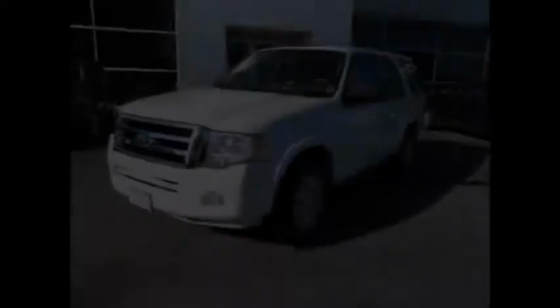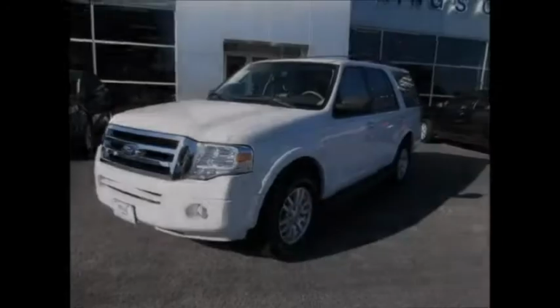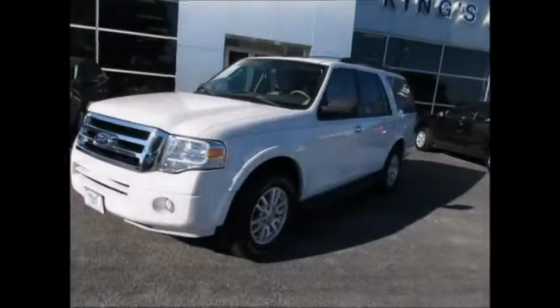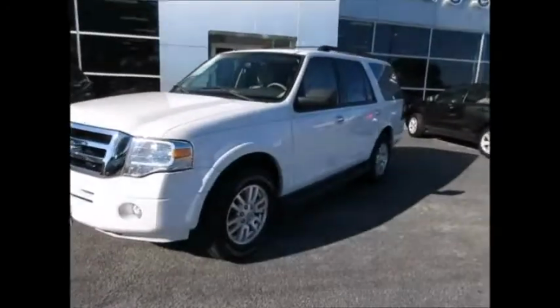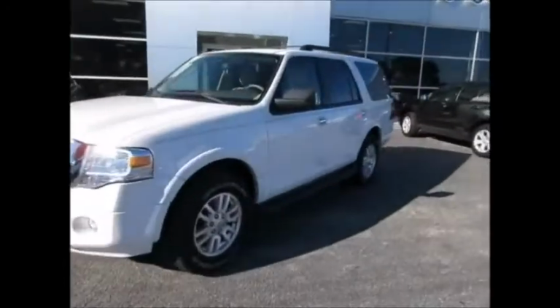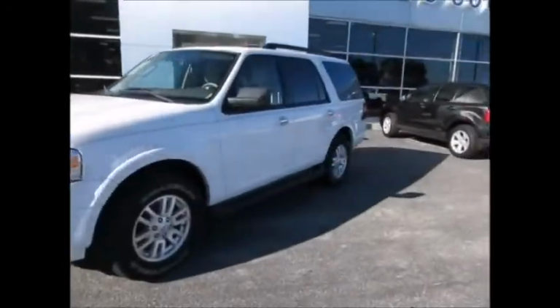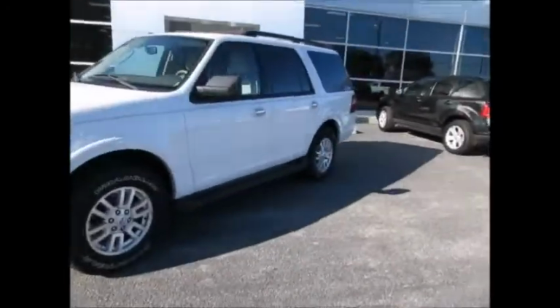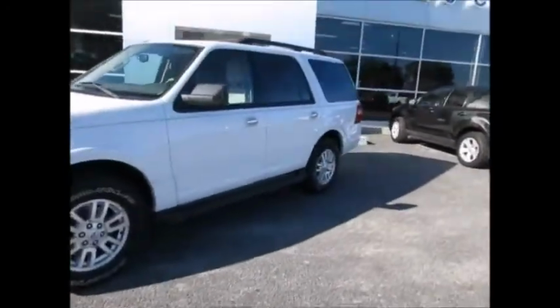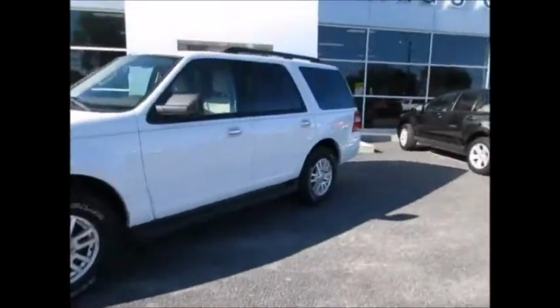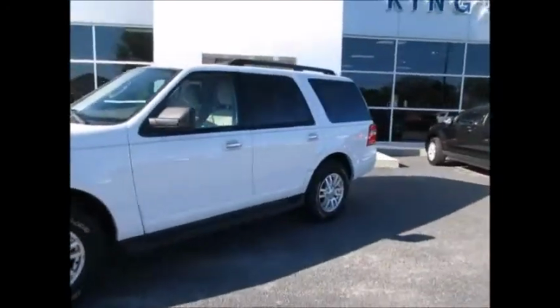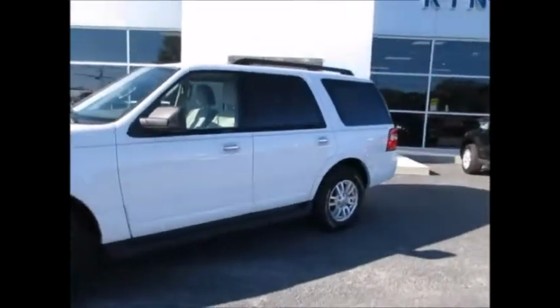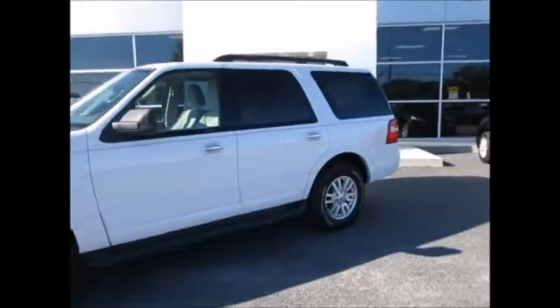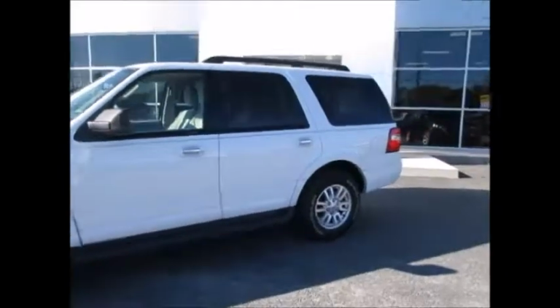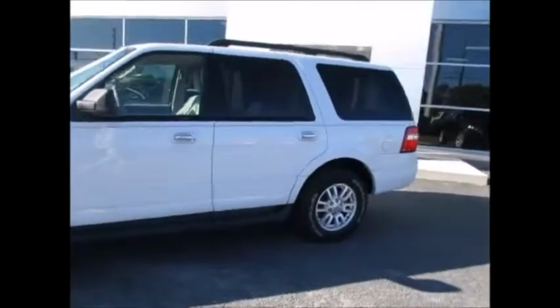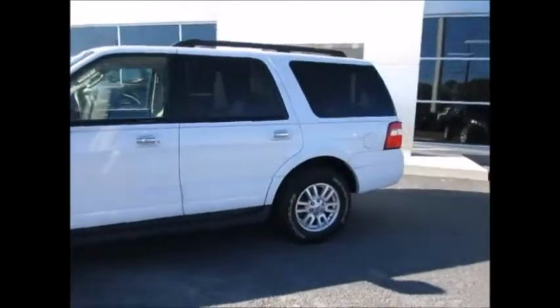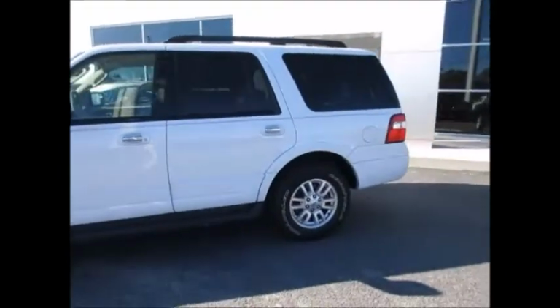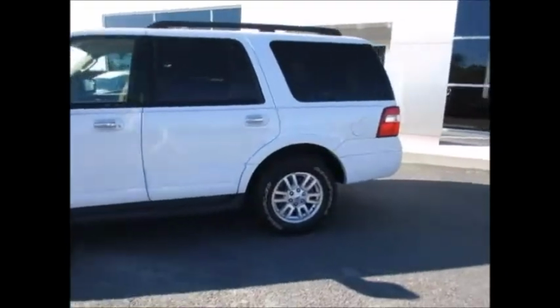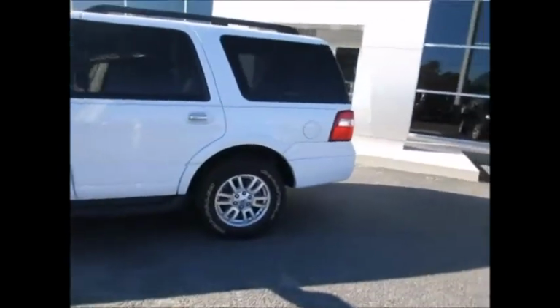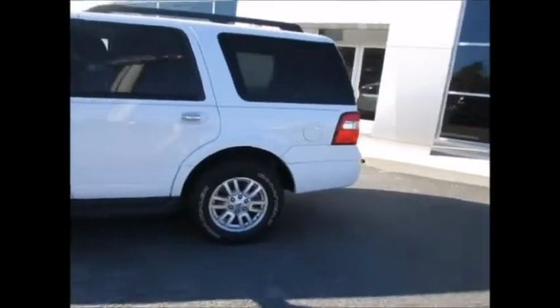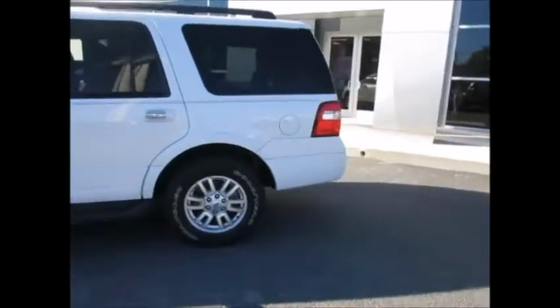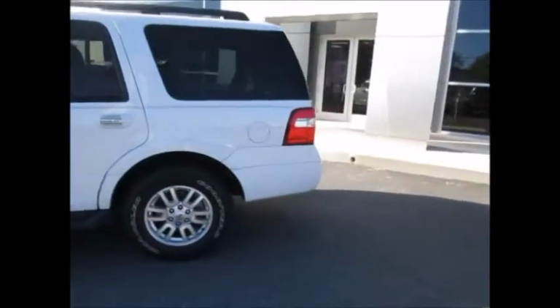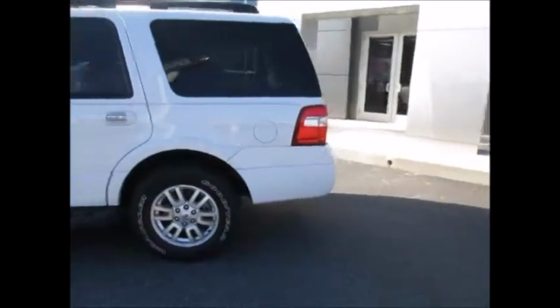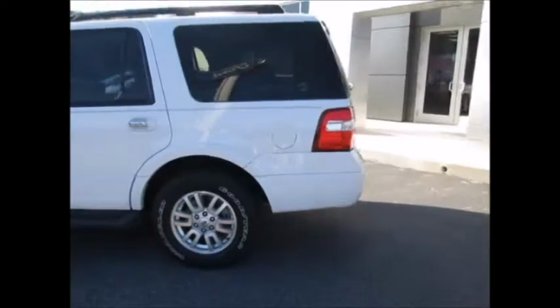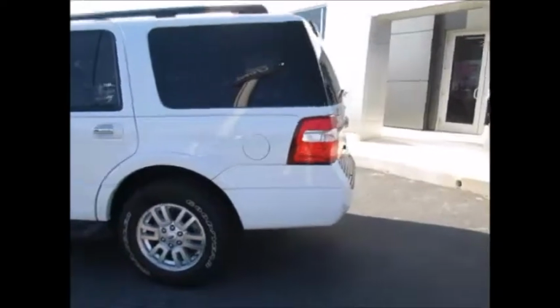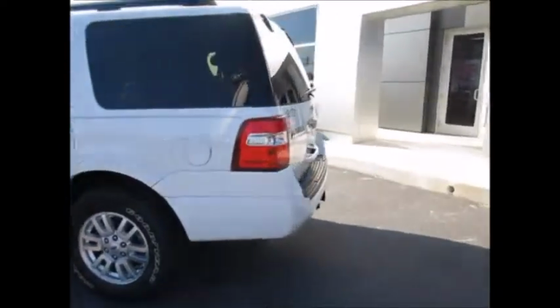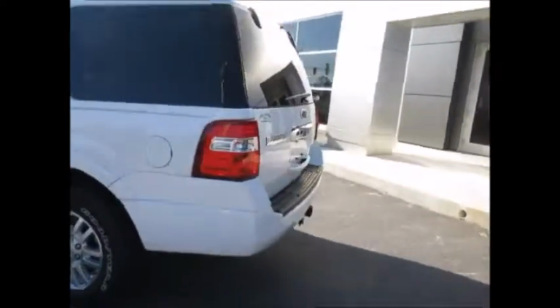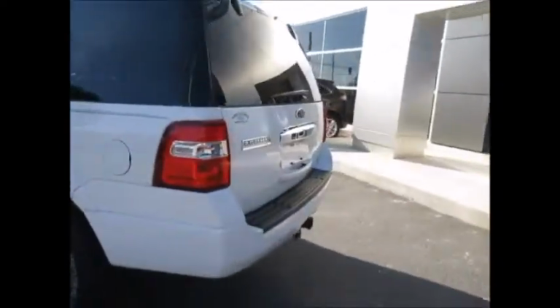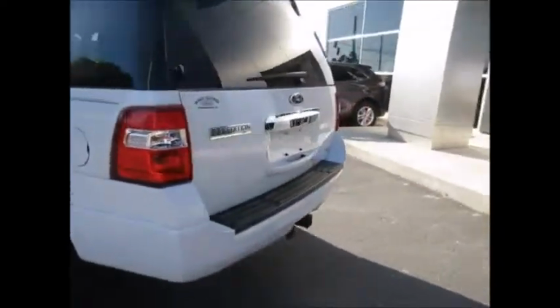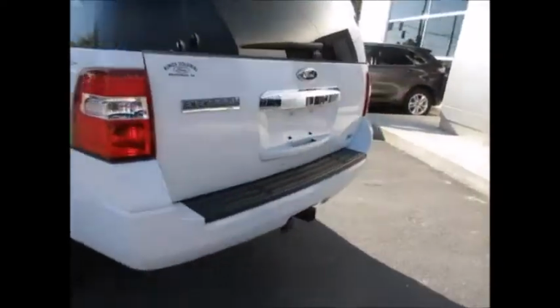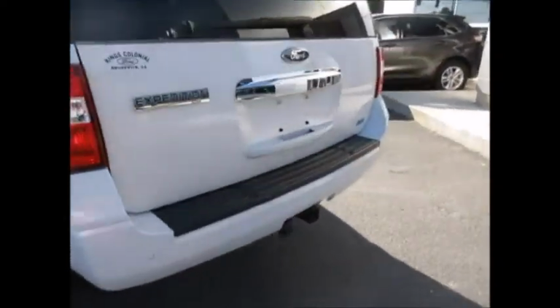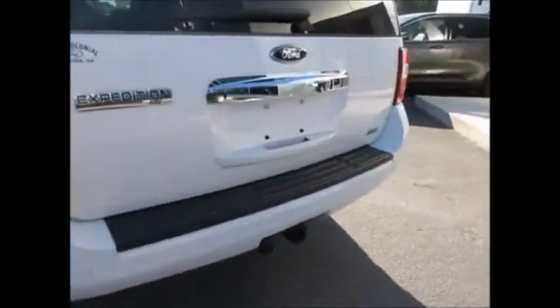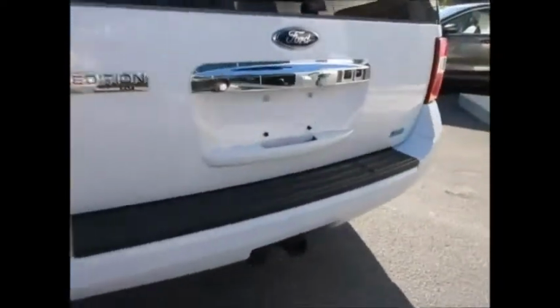Hello and welcome to King's Colonial Ford. Today we're looking at a 2013 Ford Expedition. It has three rows of seats, only 62,000 miles on the odometer, very clean inside and out. It has the trailer towing package and backup sensors.